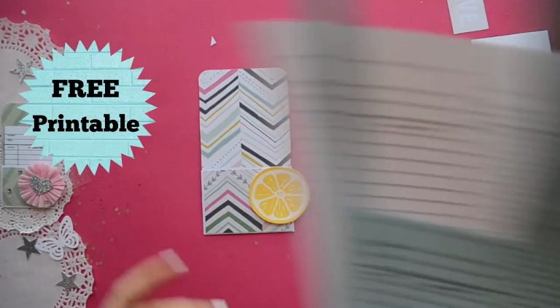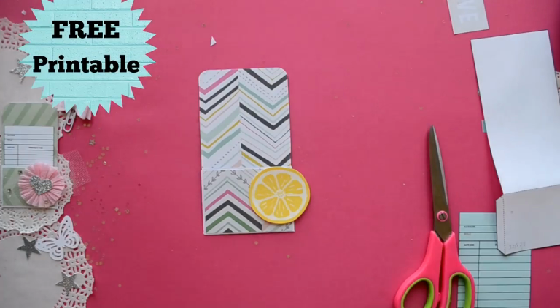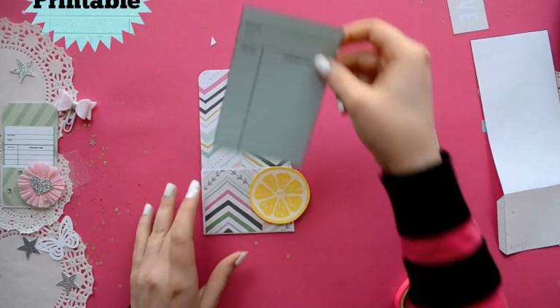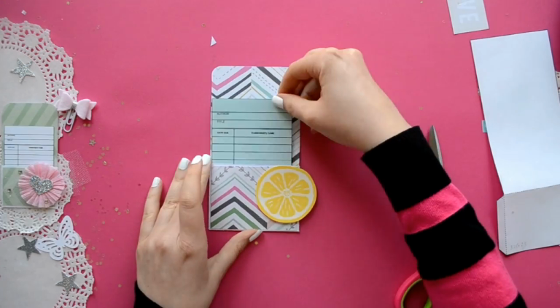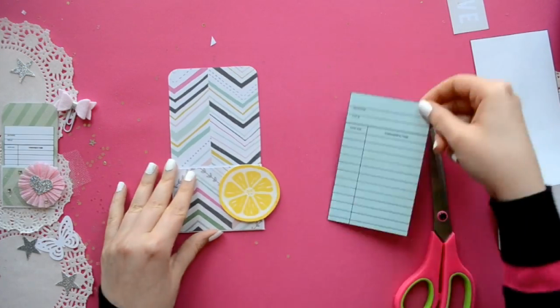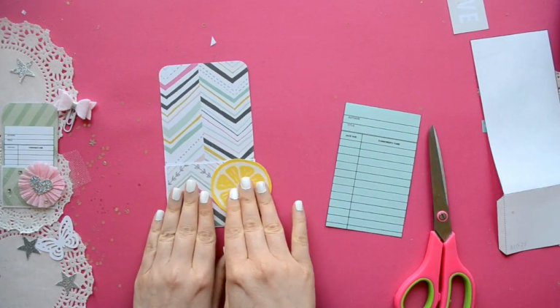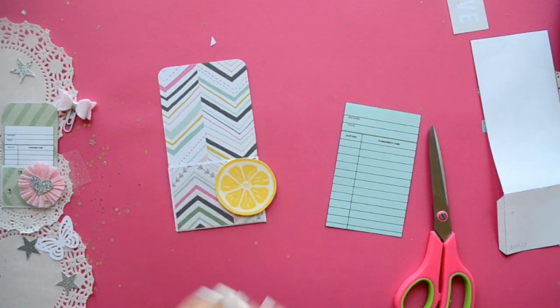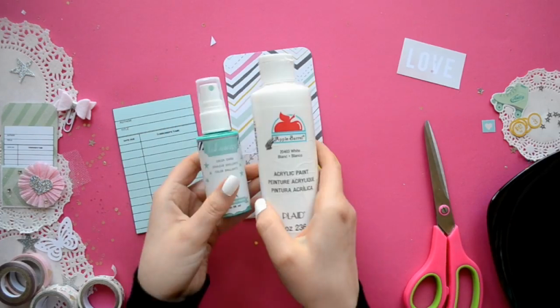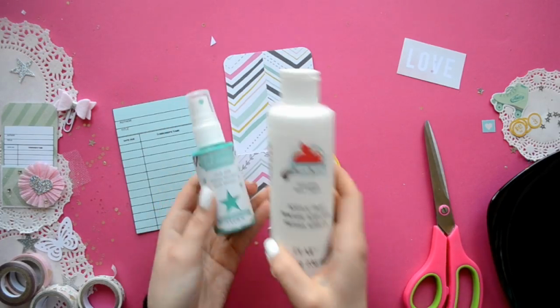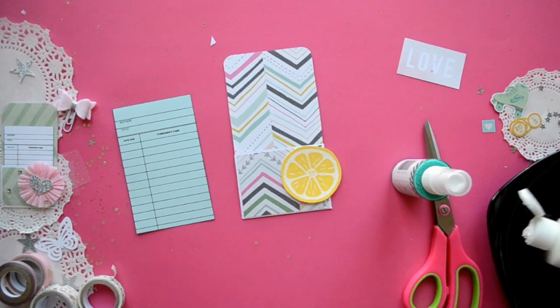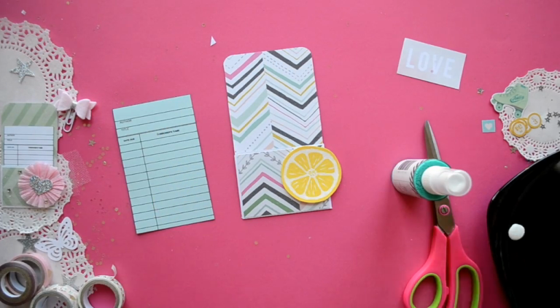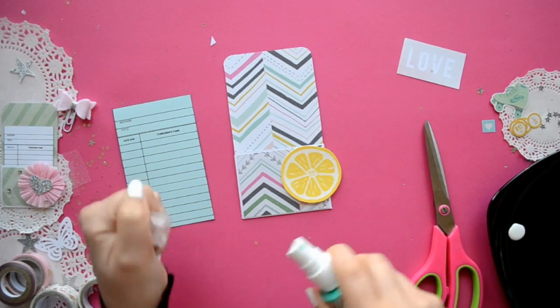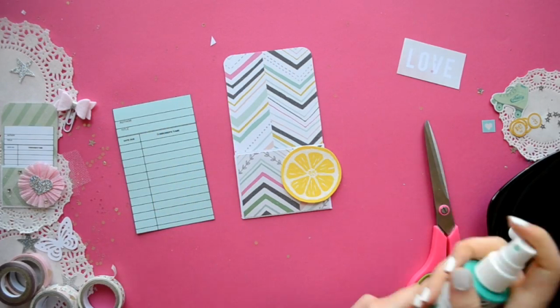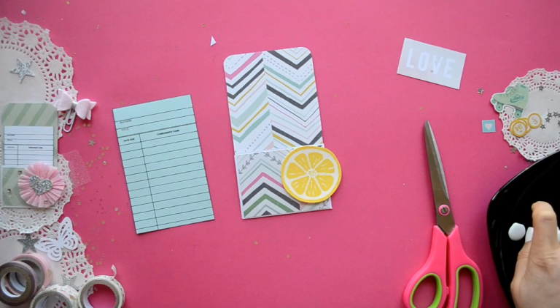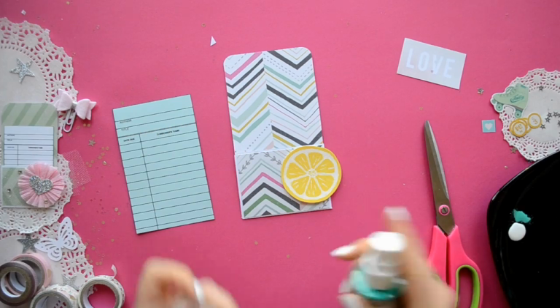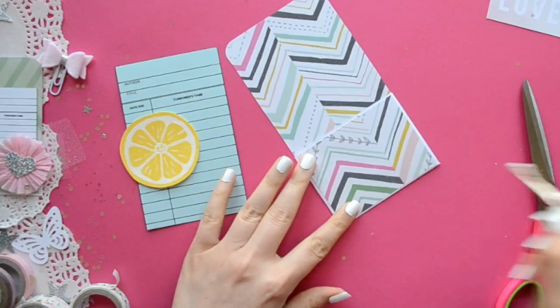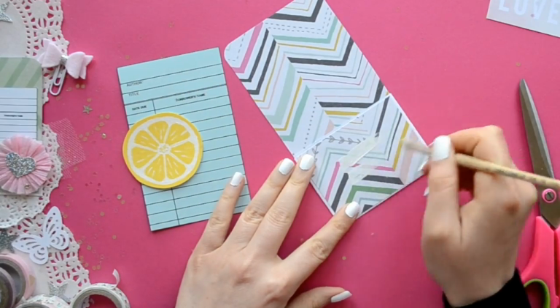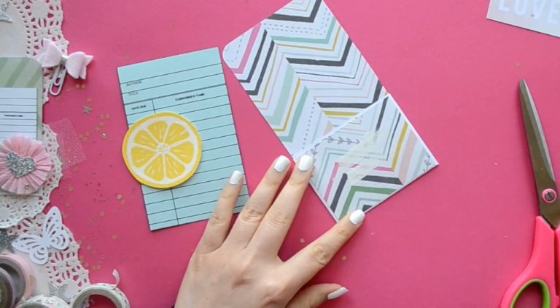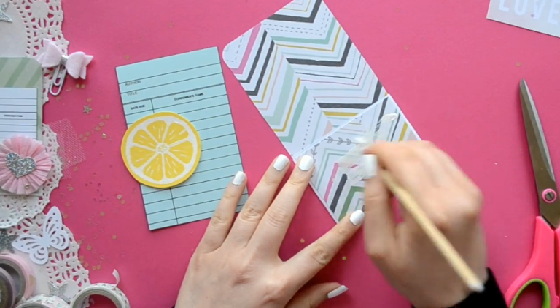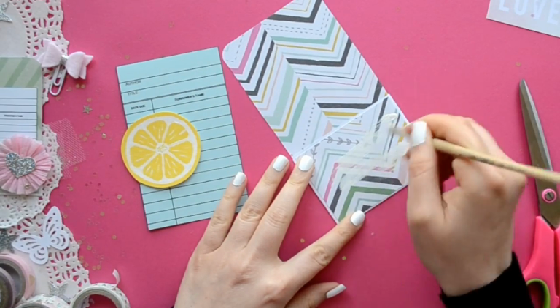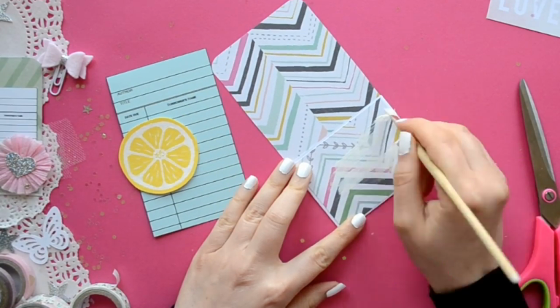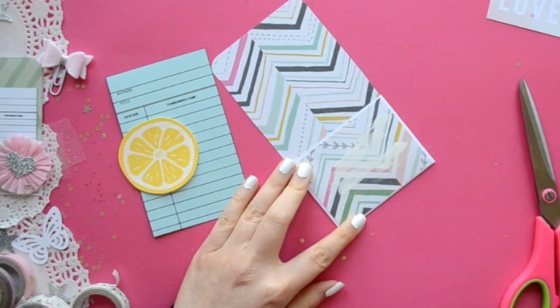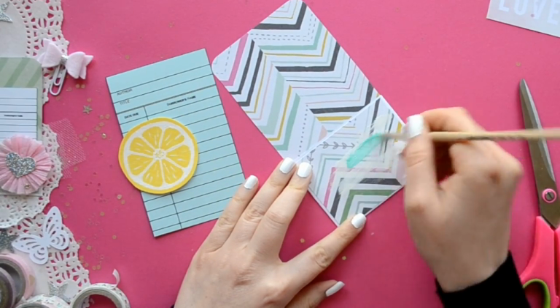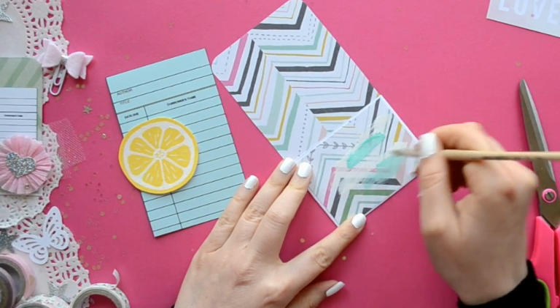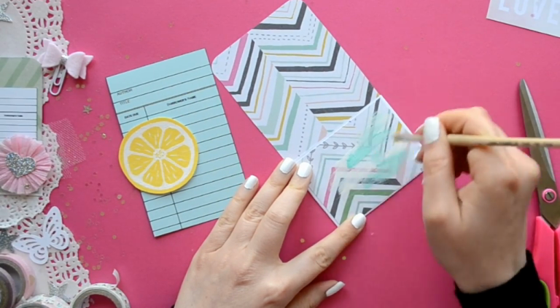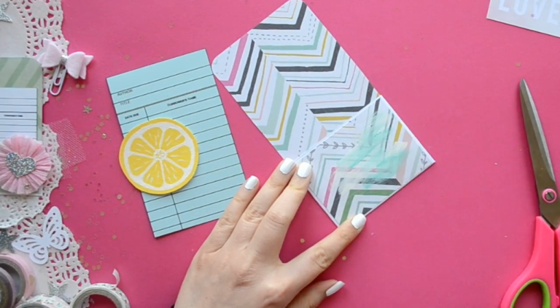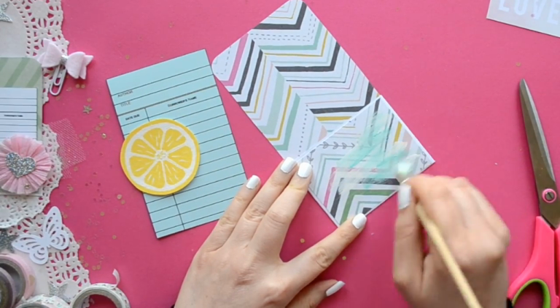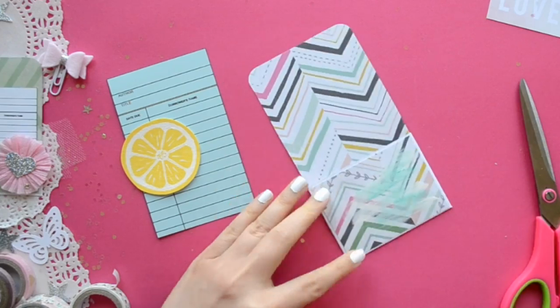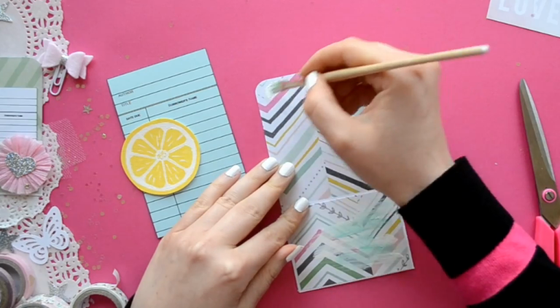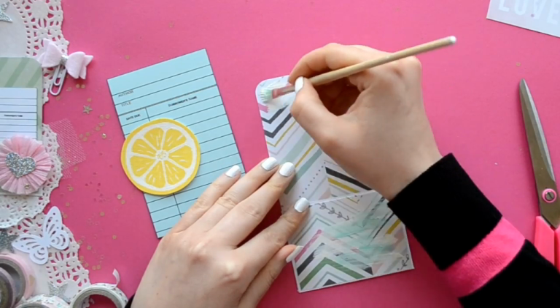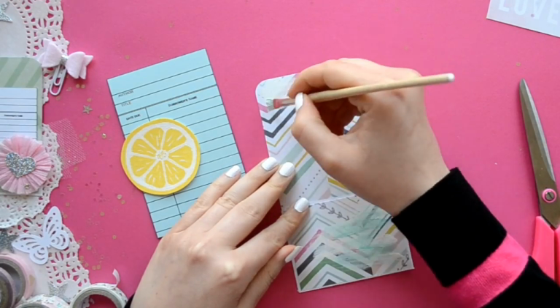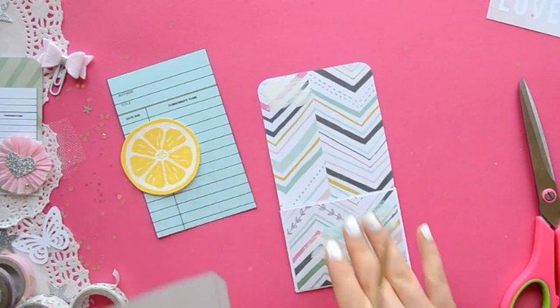These are the library cards that I have for you guys that coordinate perfectly with the pockets. There are two different sizes and I just printed them on colored card stock.